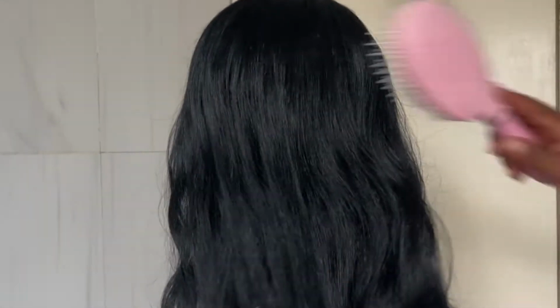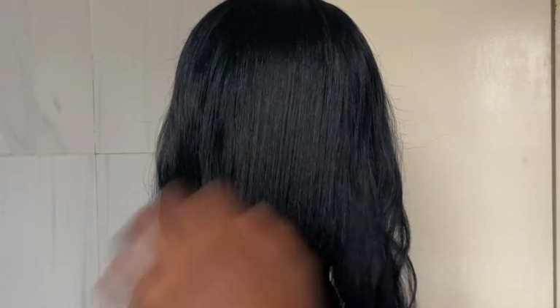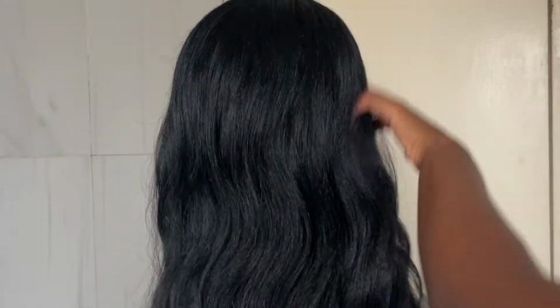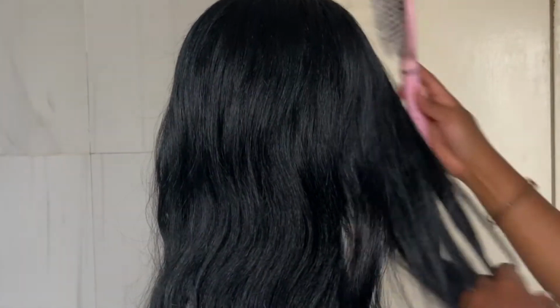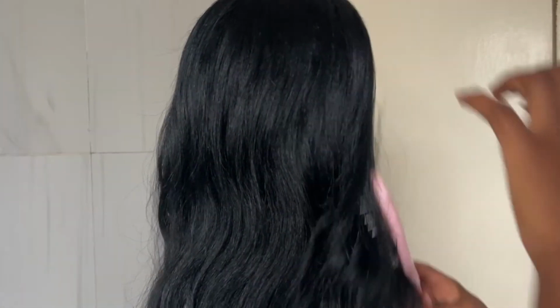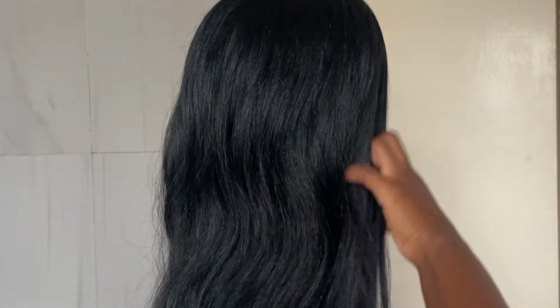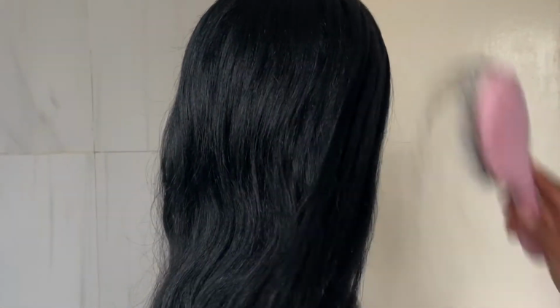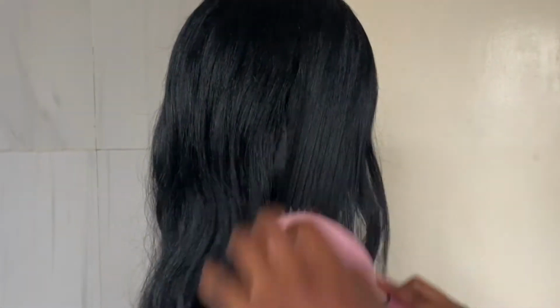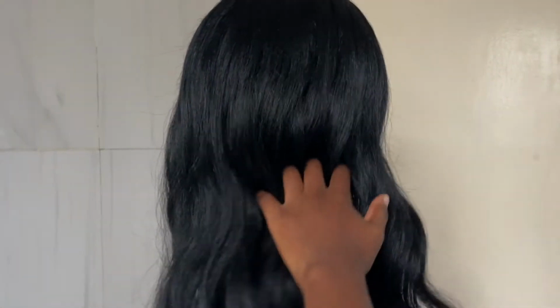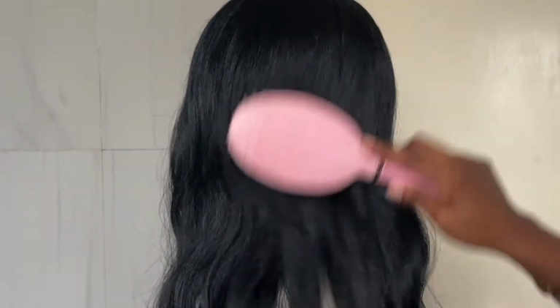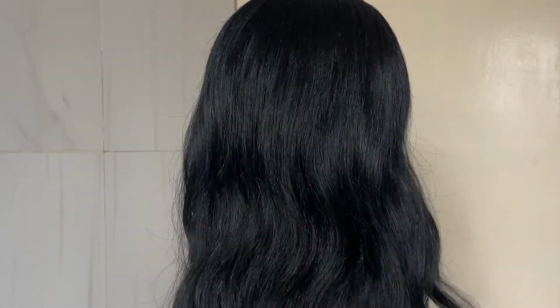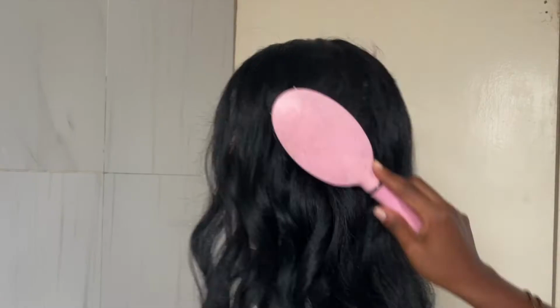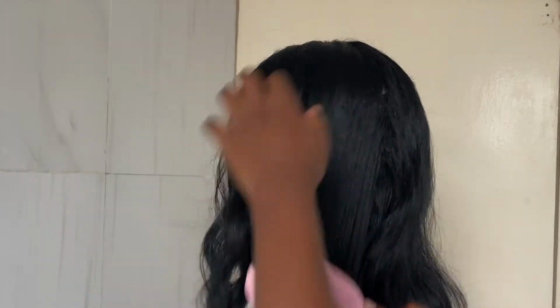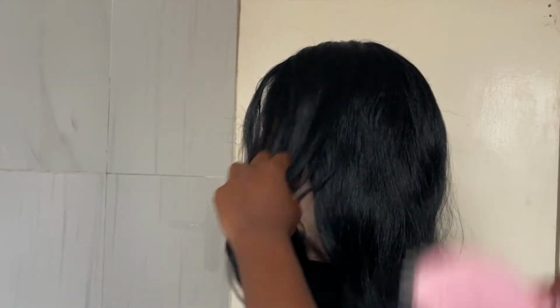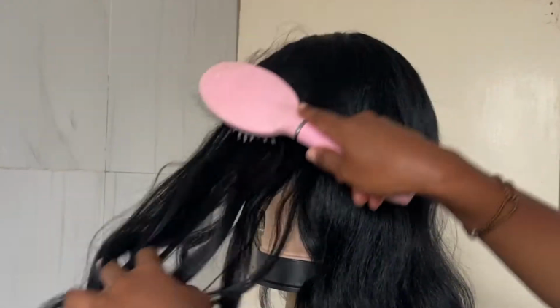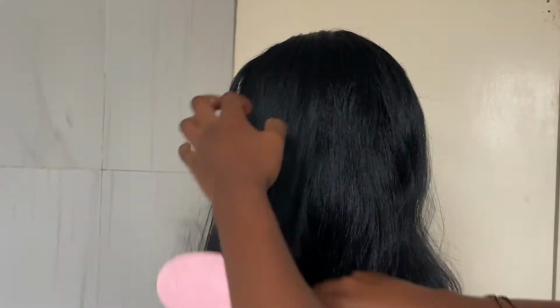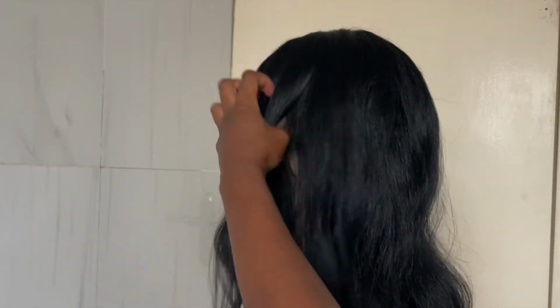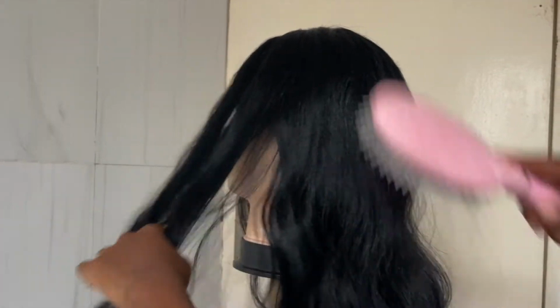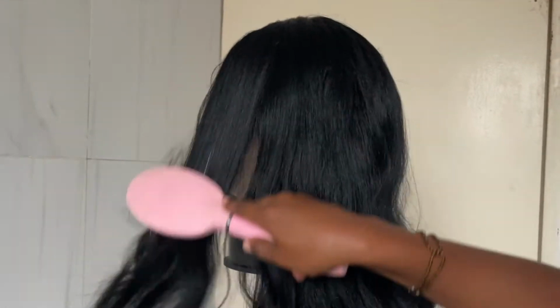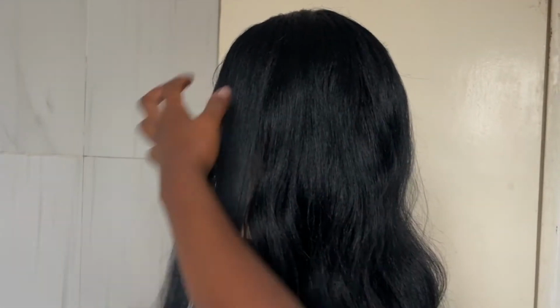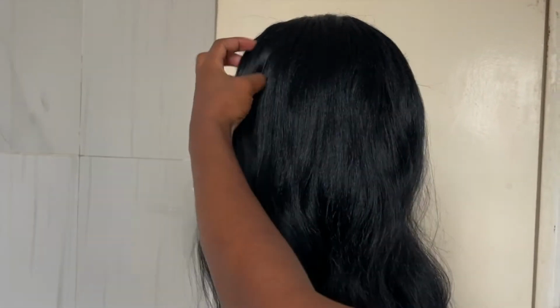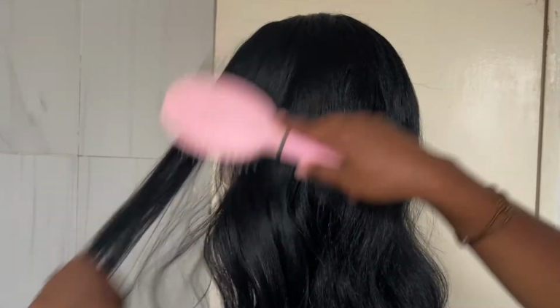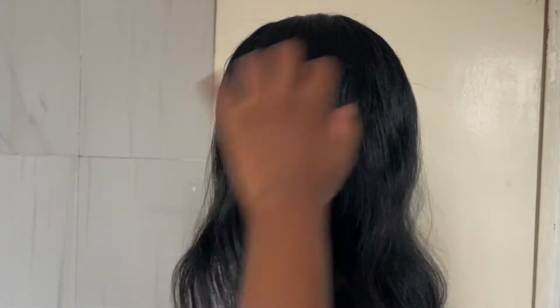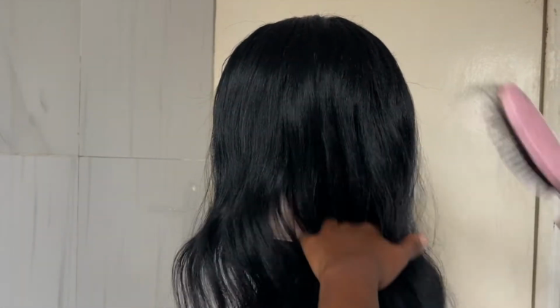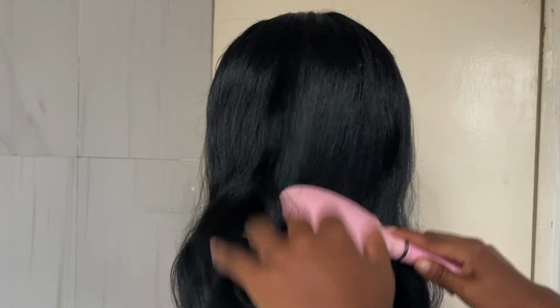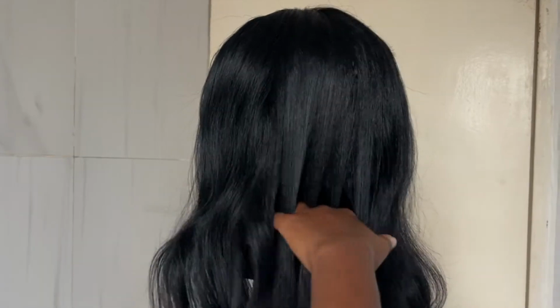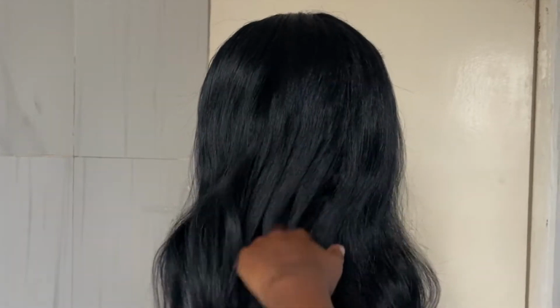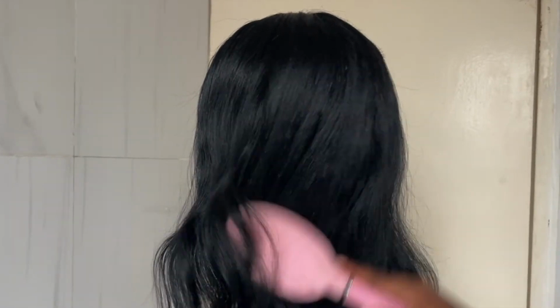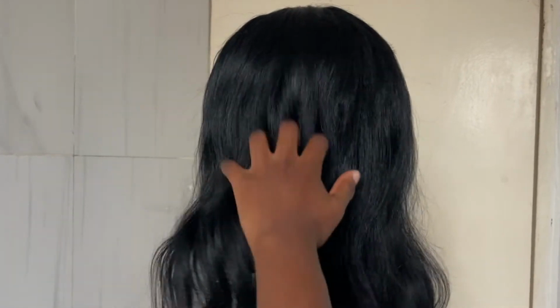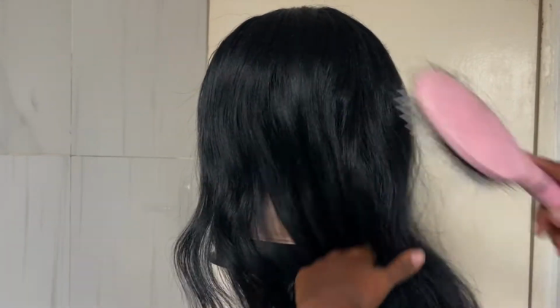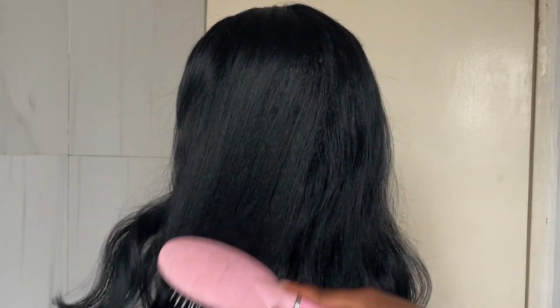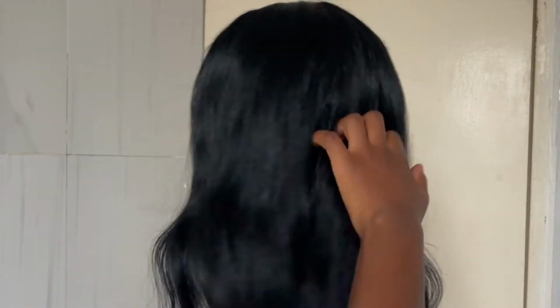Honestly guys, this is so satisfying. I don't know why I didn't do this sooner with this wig — I just got so excited to wear it every day that time got away from me and I didn't do this trick on it. But I finally did and it's brushing through so smoothly and so softly.